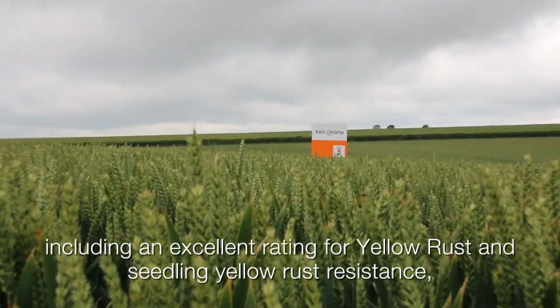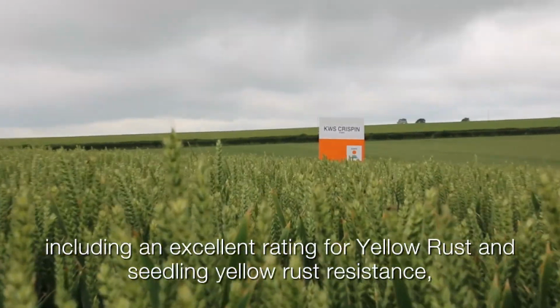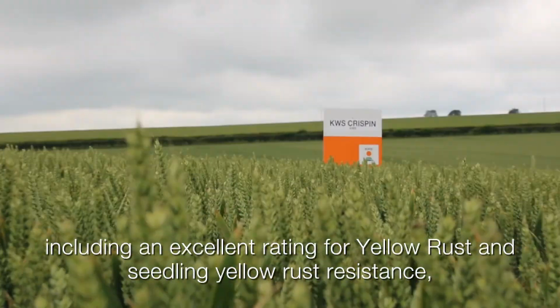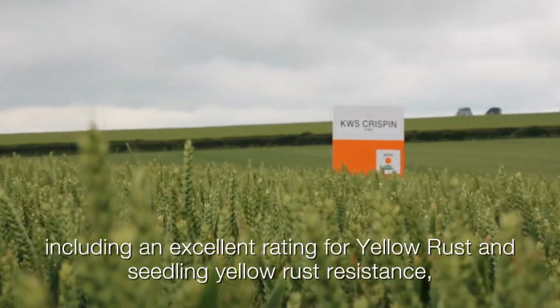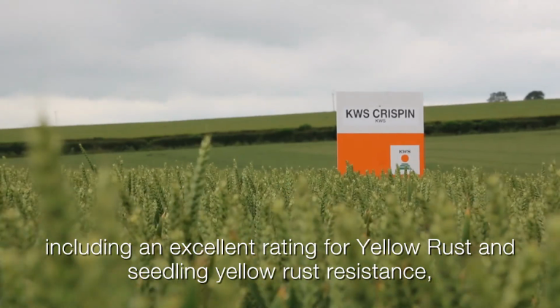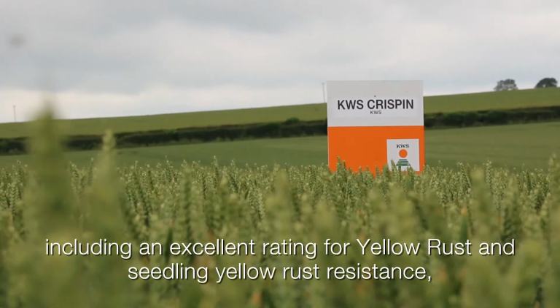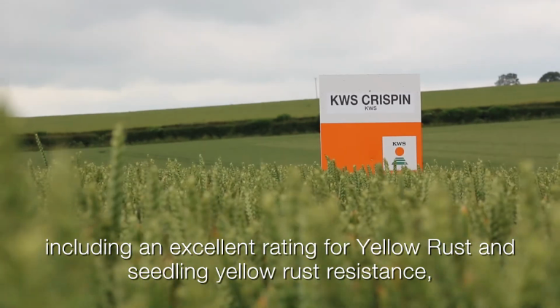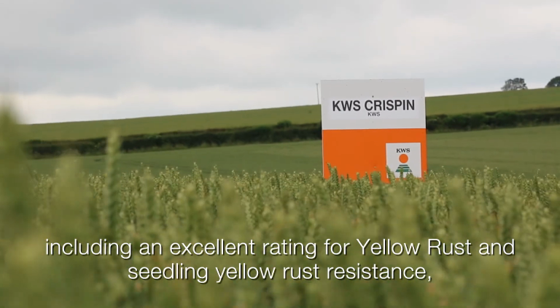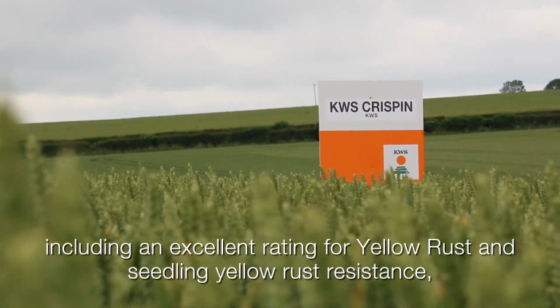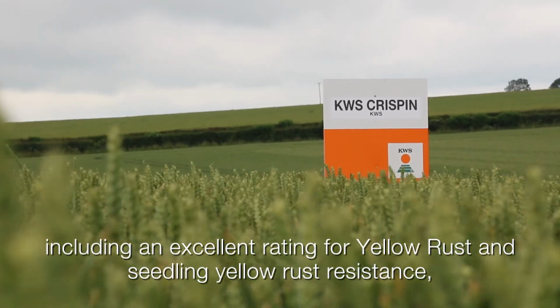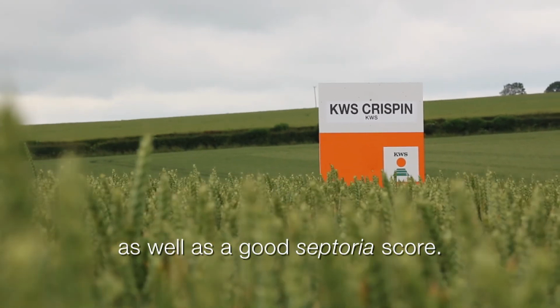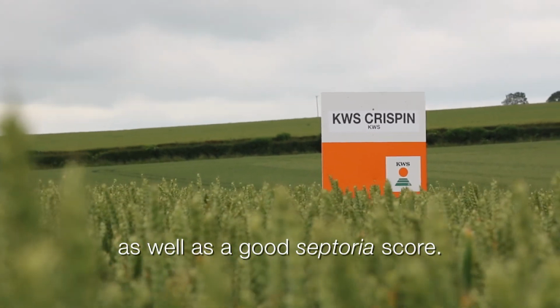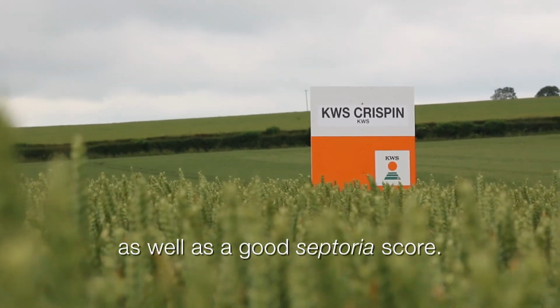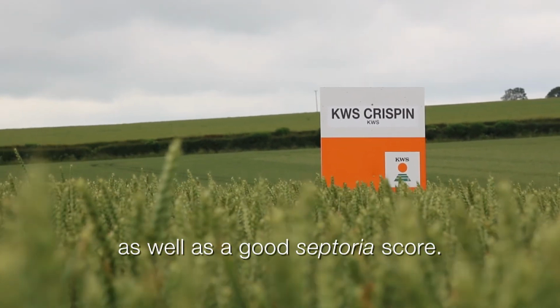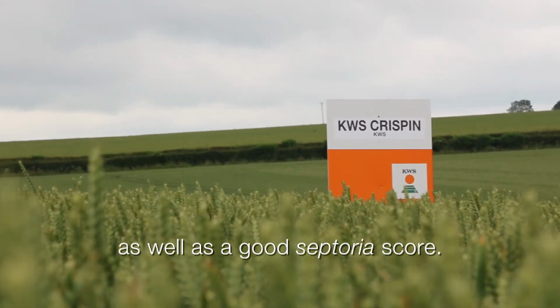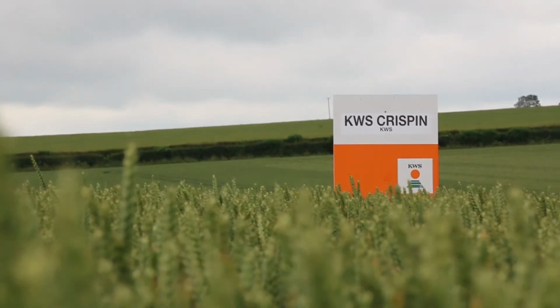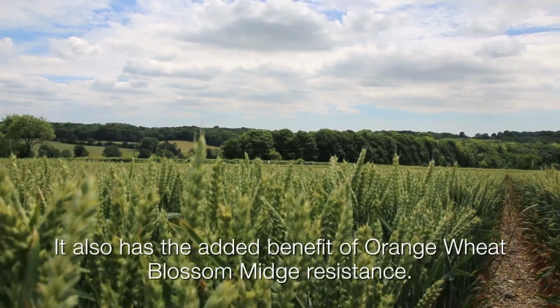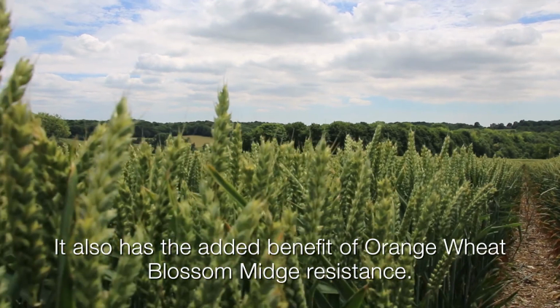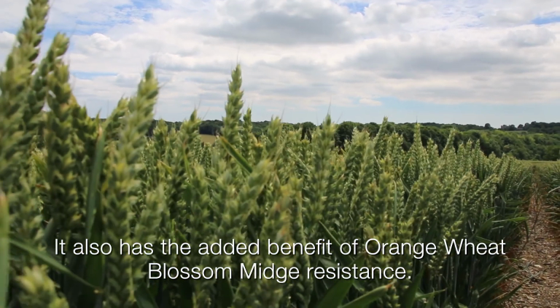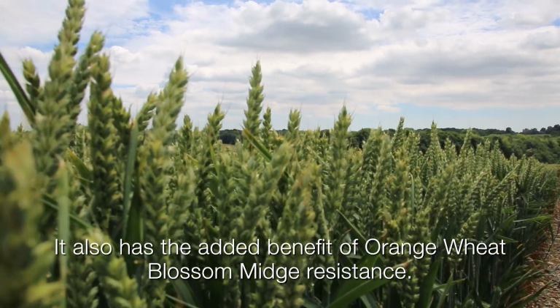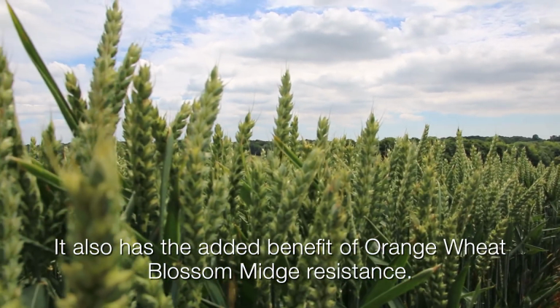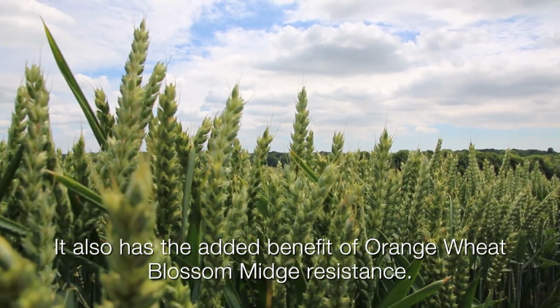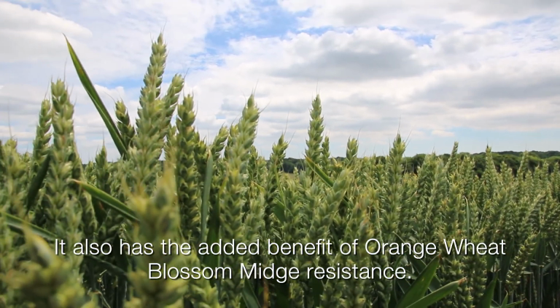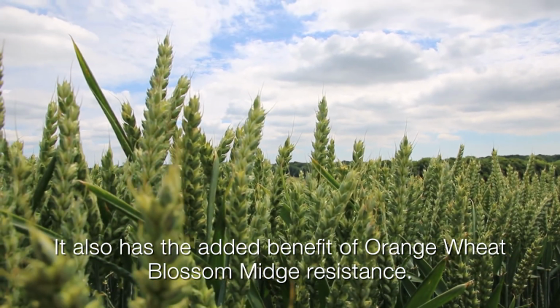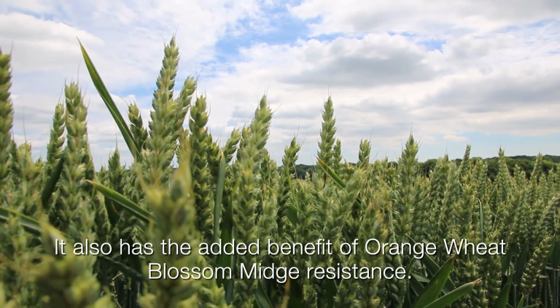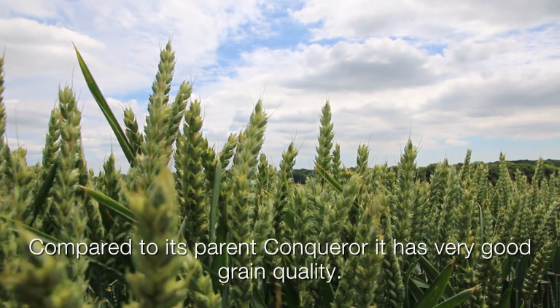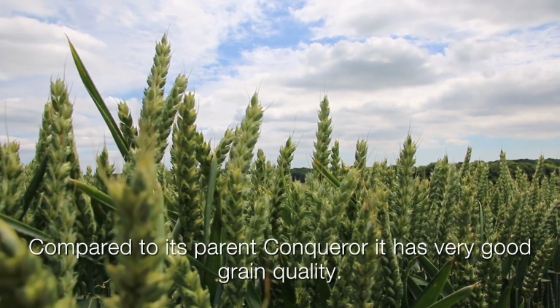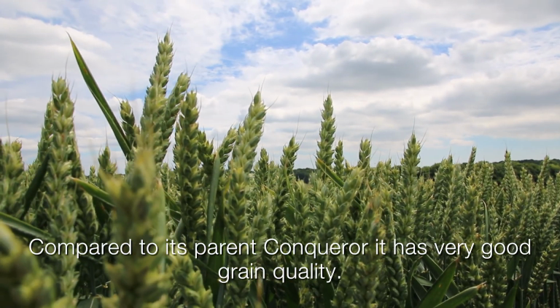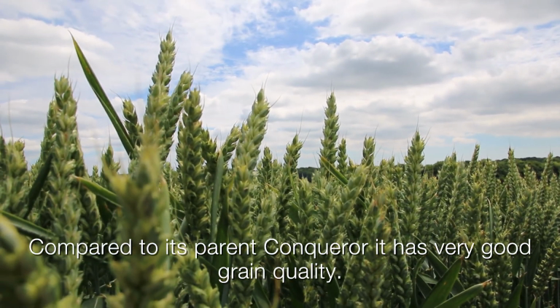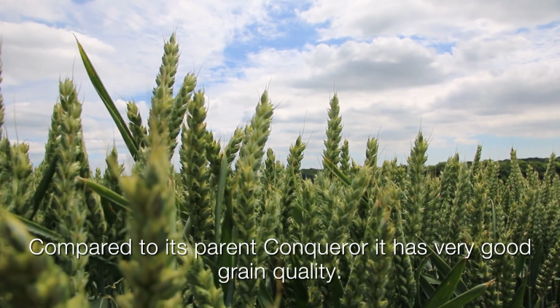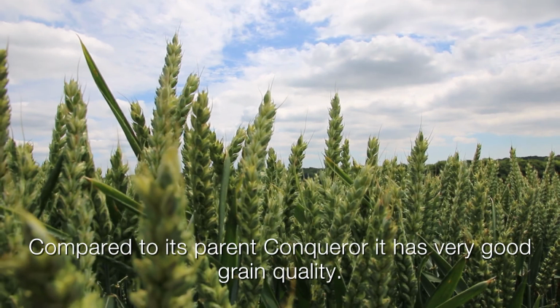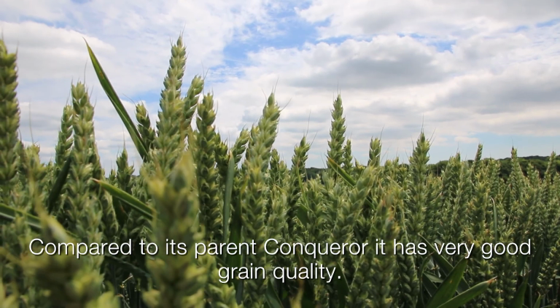KWS Crispin includes an excellent rating for yellow rust and cereal yellow rust resistance, as well as a good septoria score. It also has the added benefit of orange wheat blossom midge resistance. Compared to its parent Conqueror, it has very good grain quality.